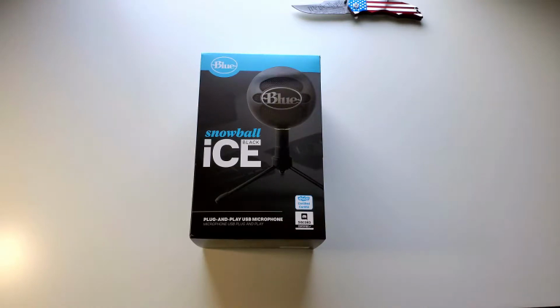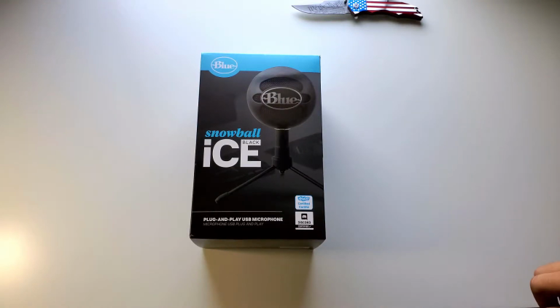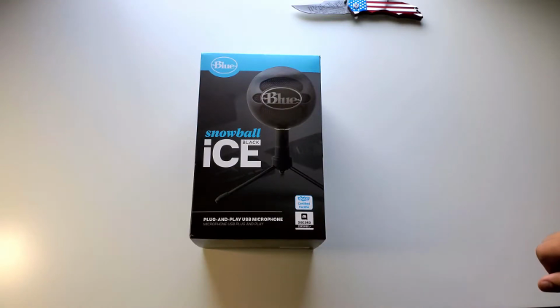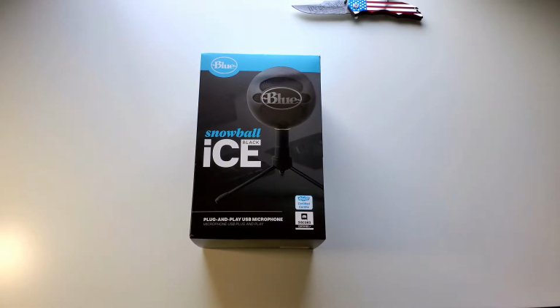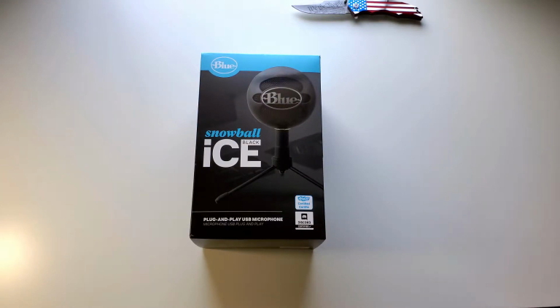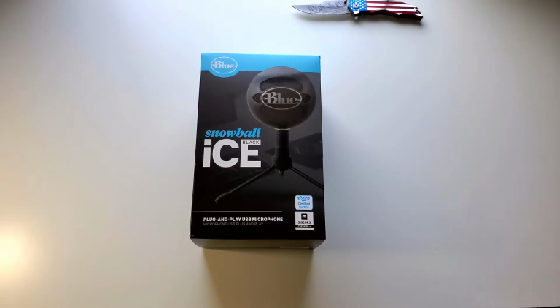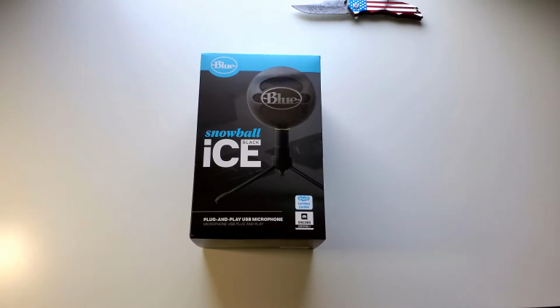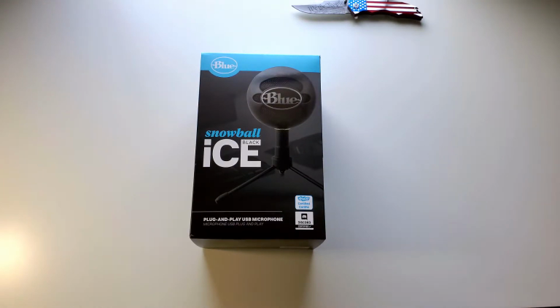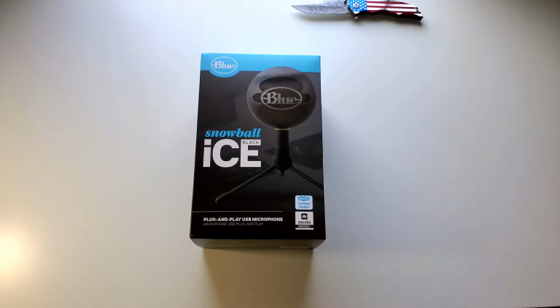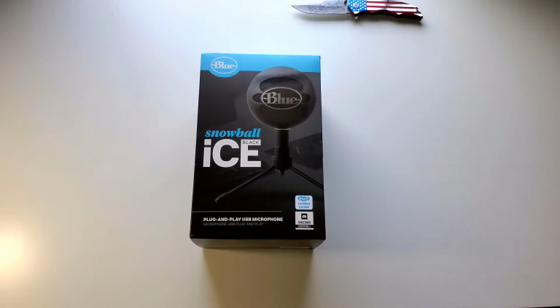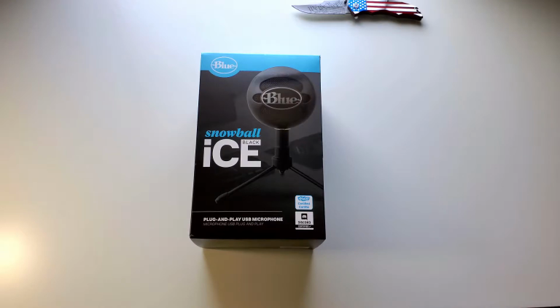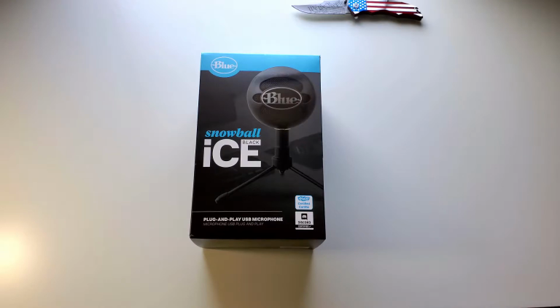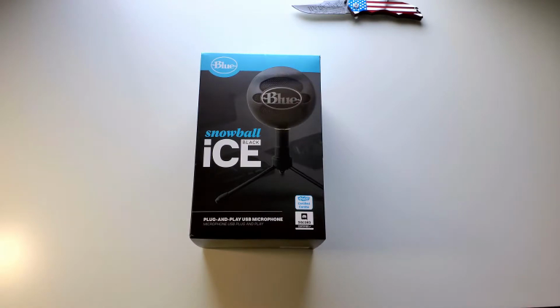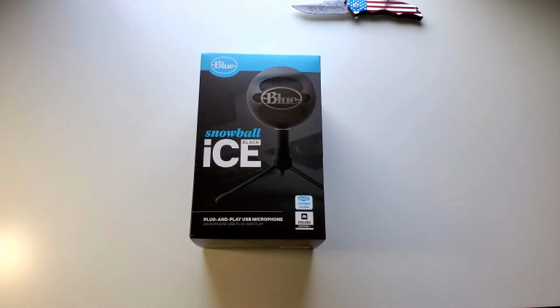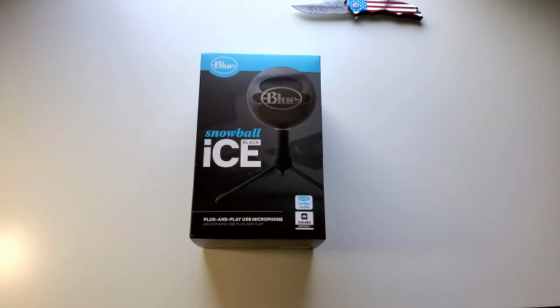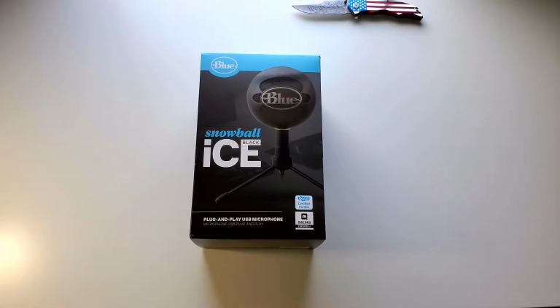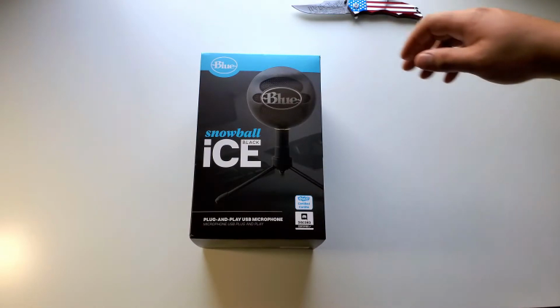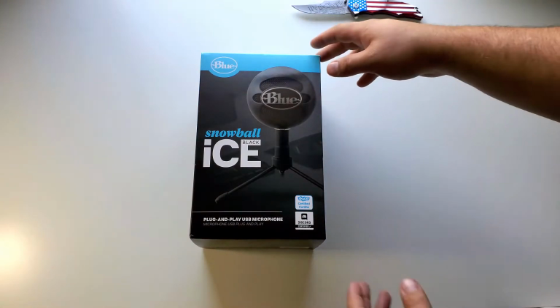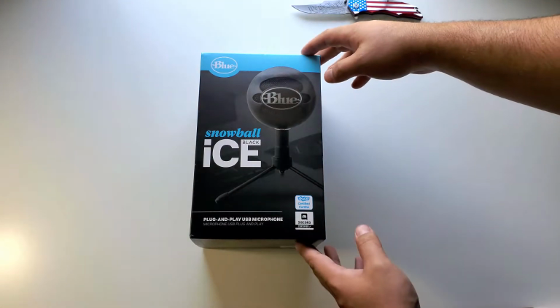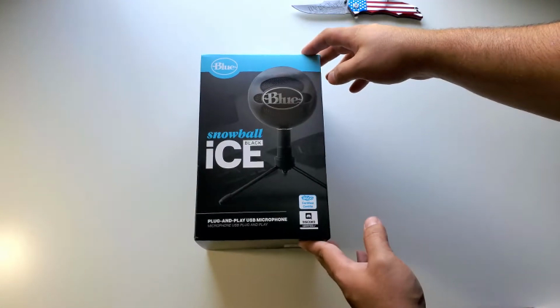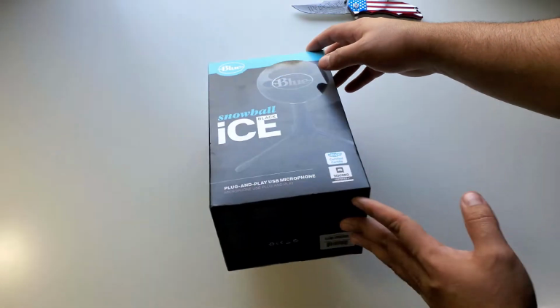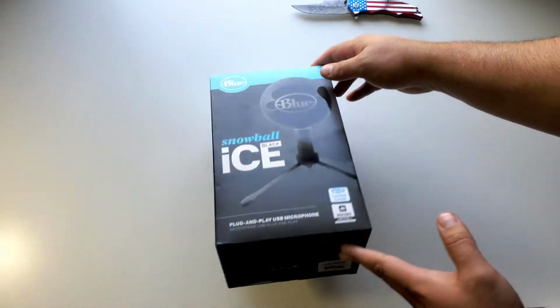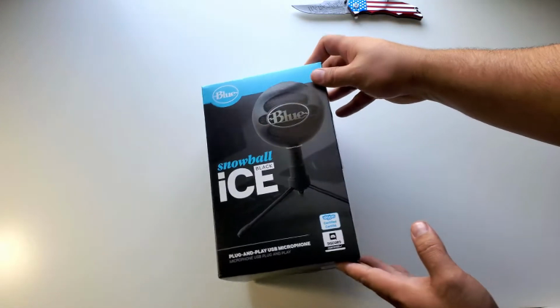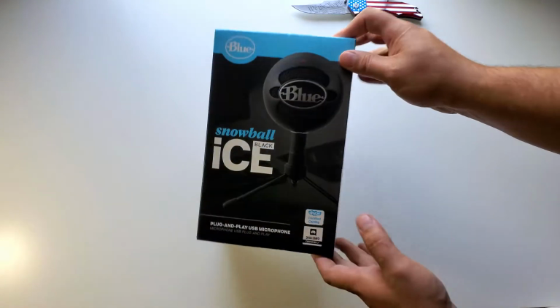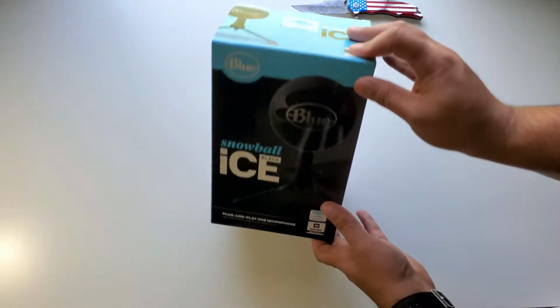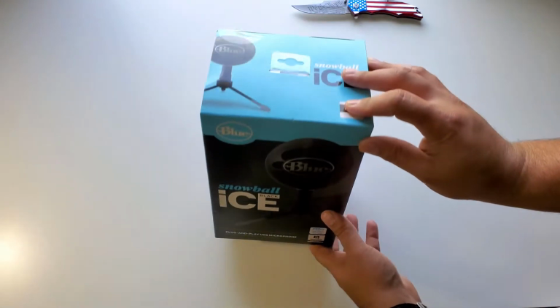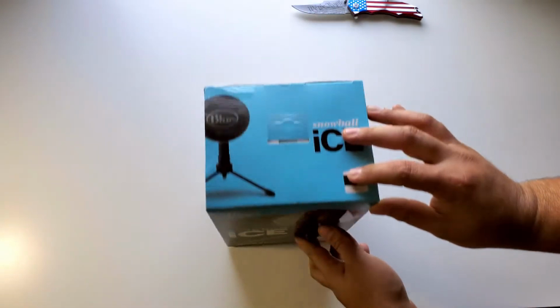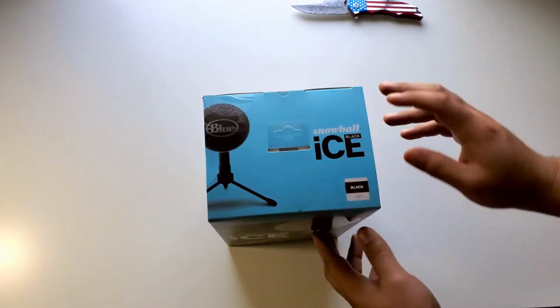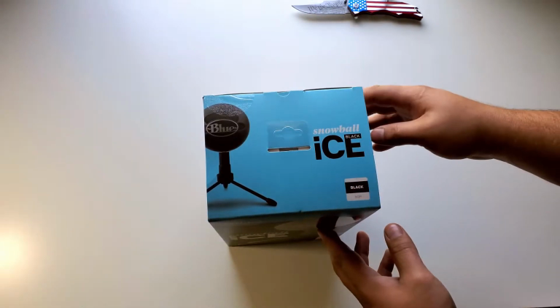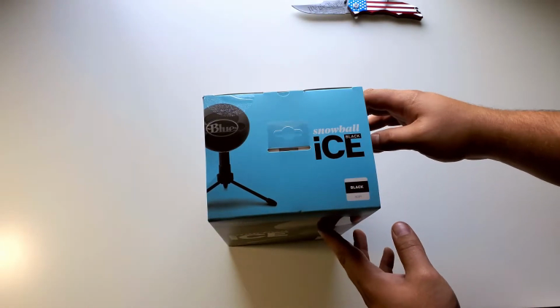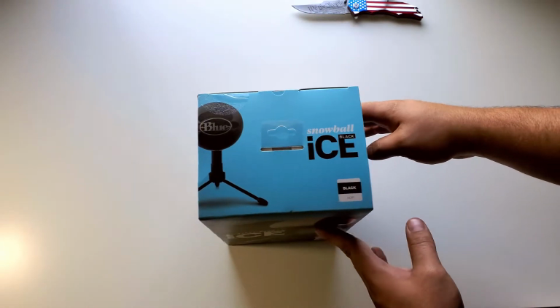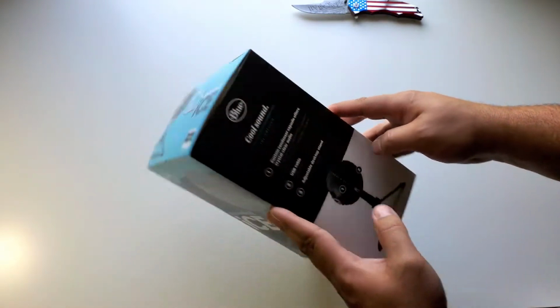What's up guys, today I'm unboxing the Blue Snowball Ice Plug-n-Play USB Microphone. It's a black edition.